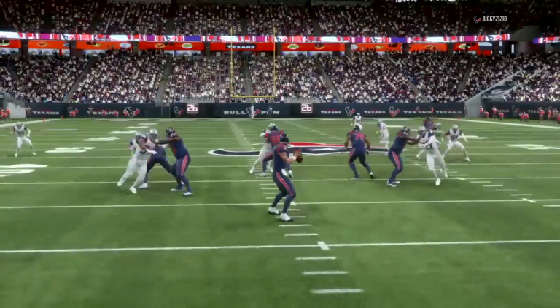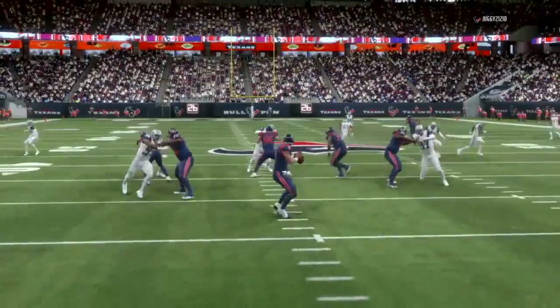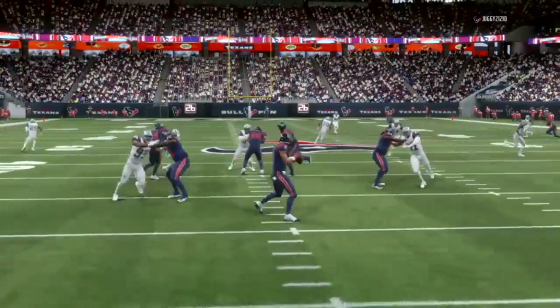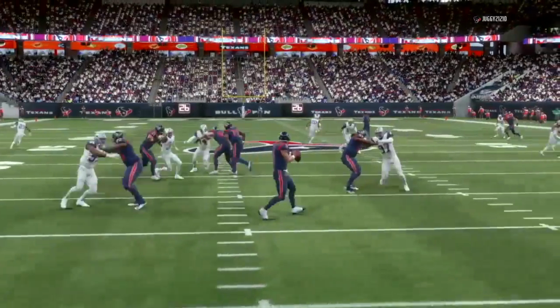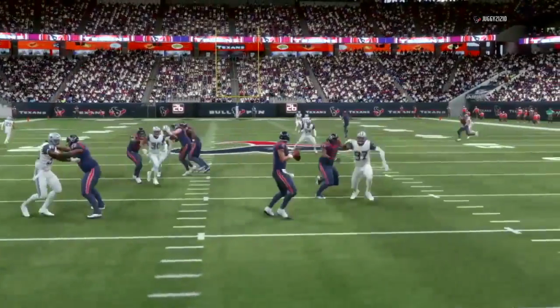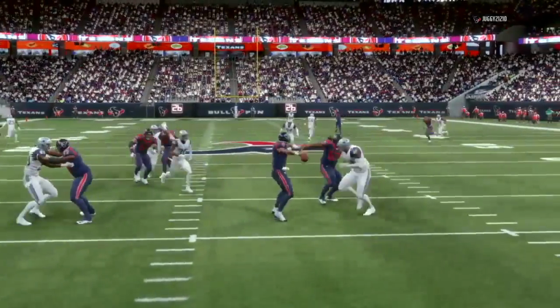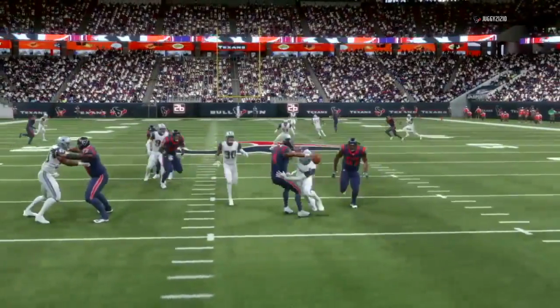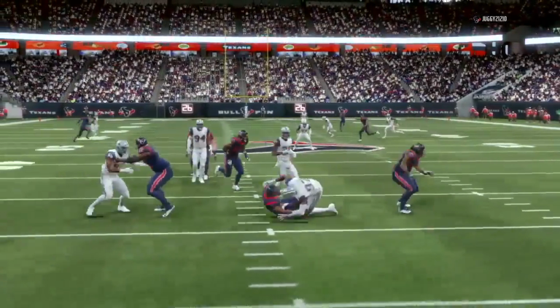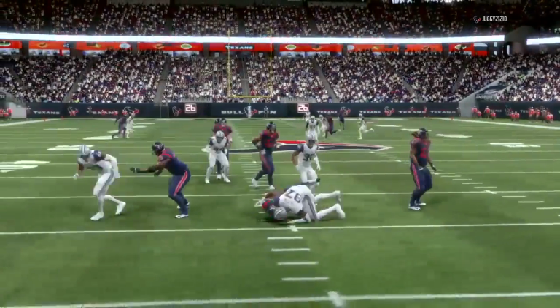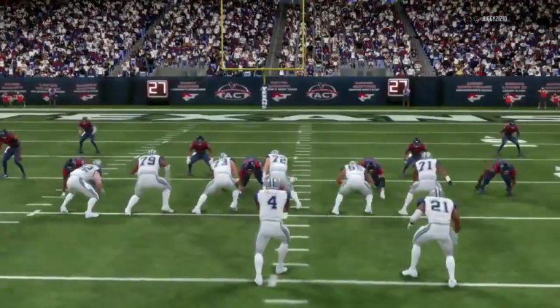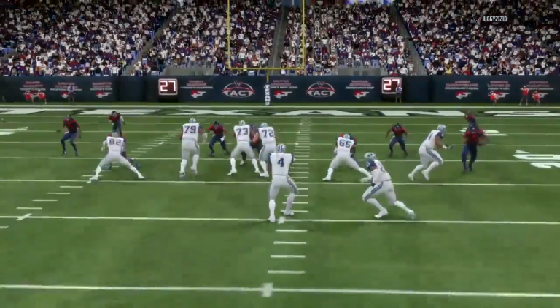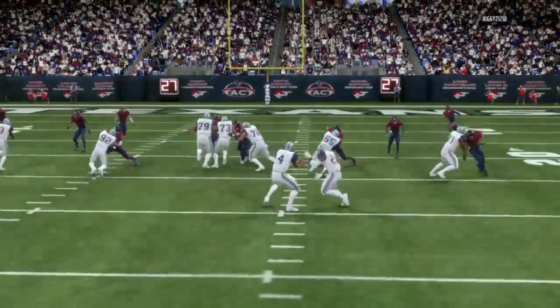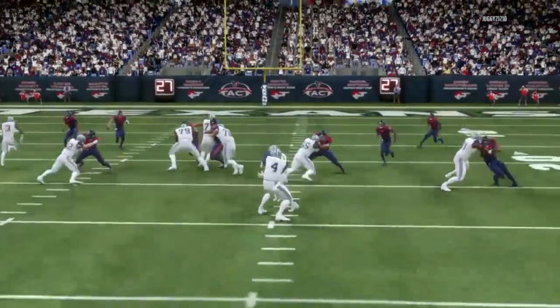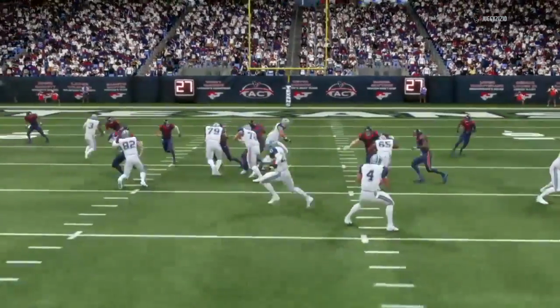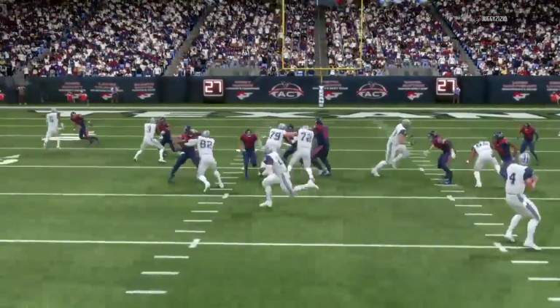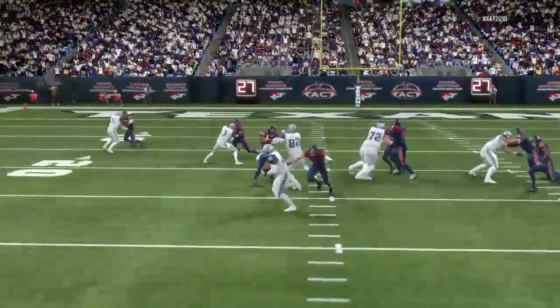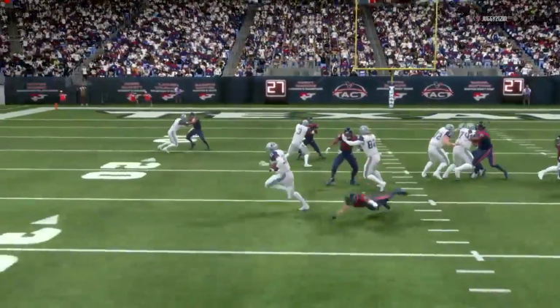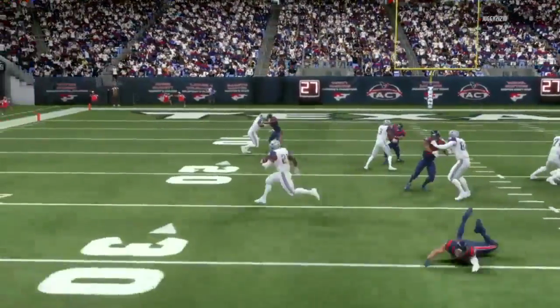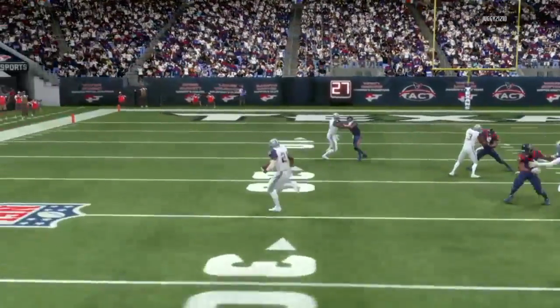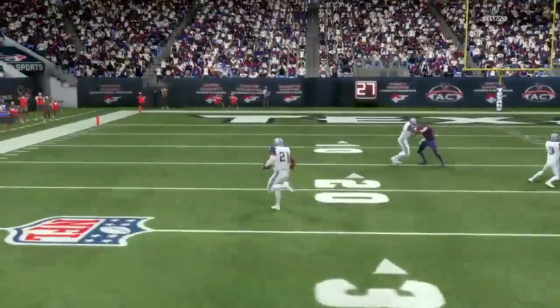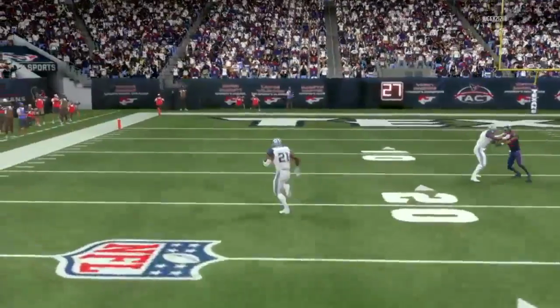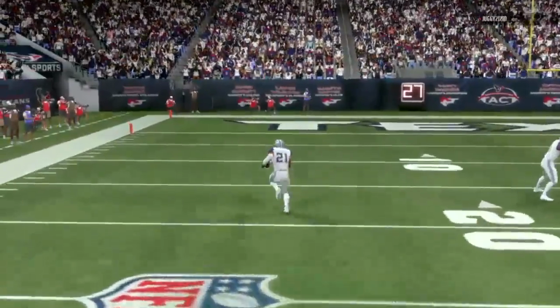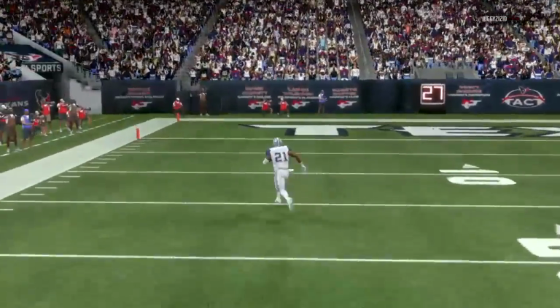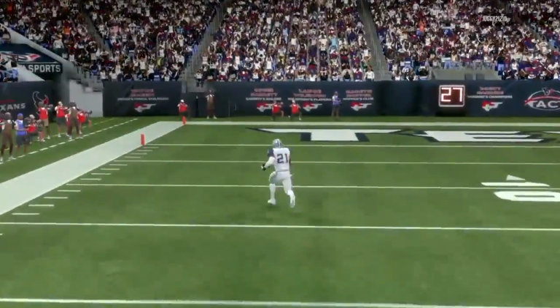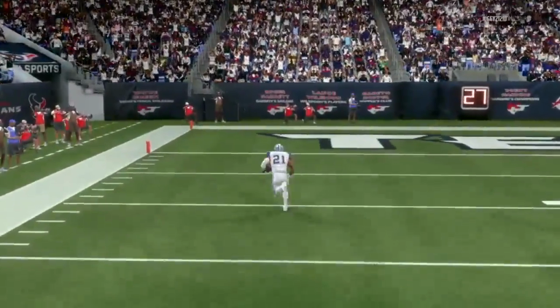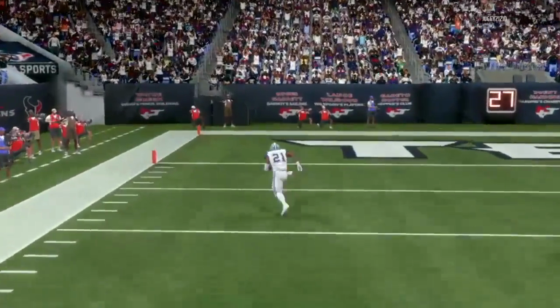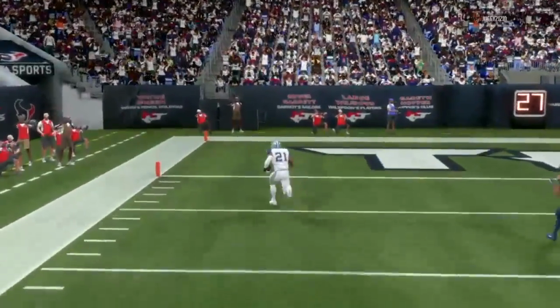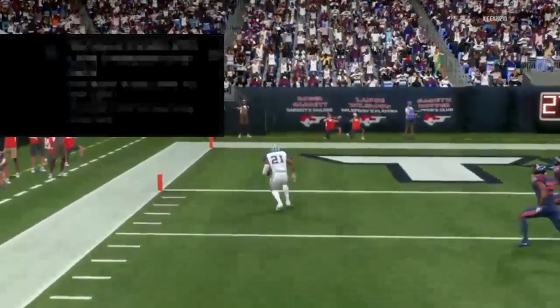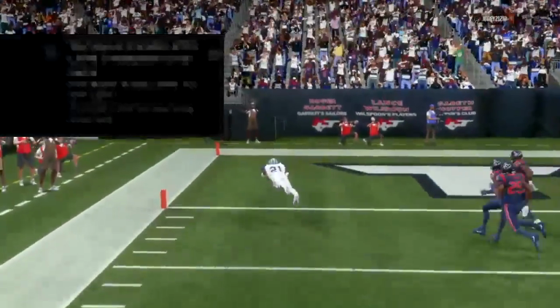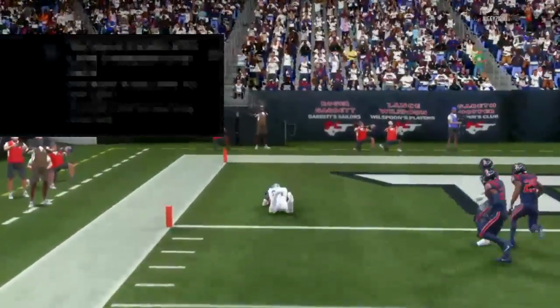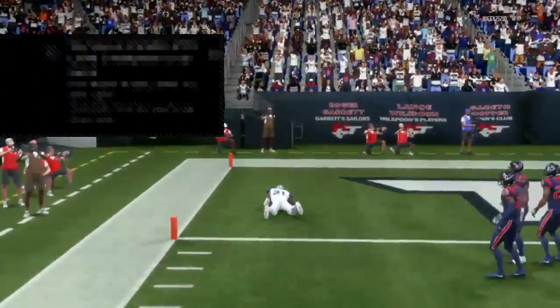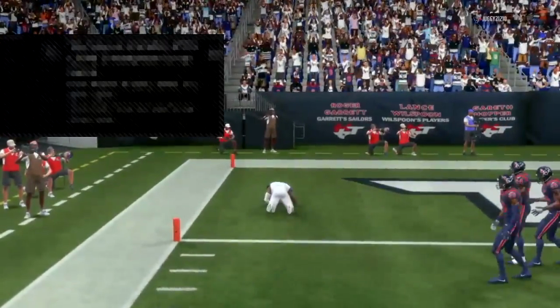Now the Cowboys defense get a sack, and they're ruthless. Next, Ezekiel gets the ball — he could go all the way. Touchdown!